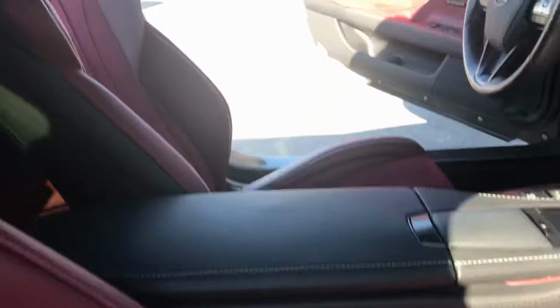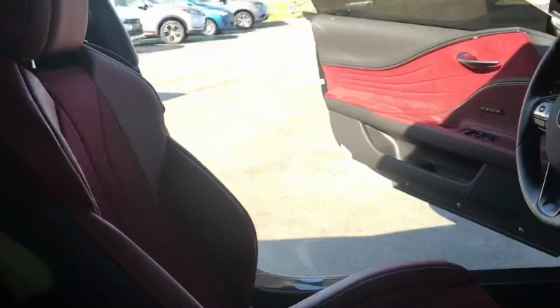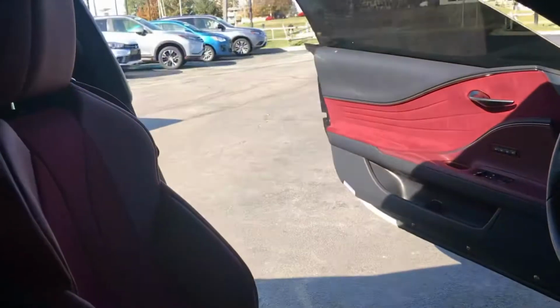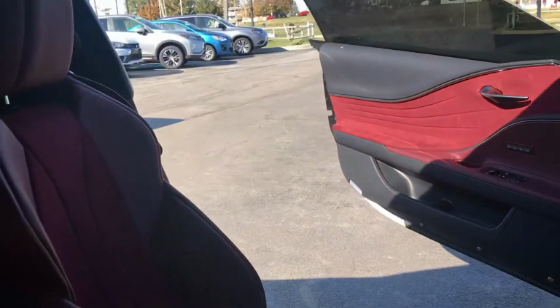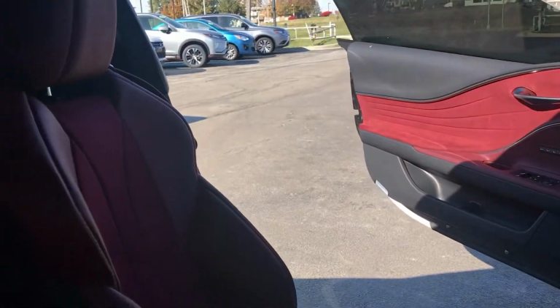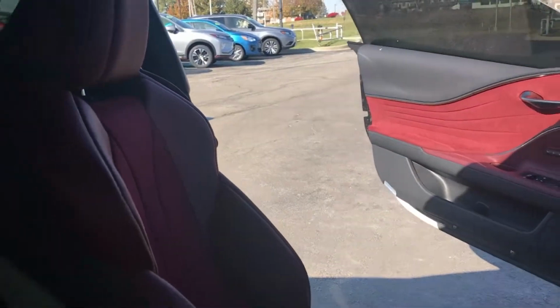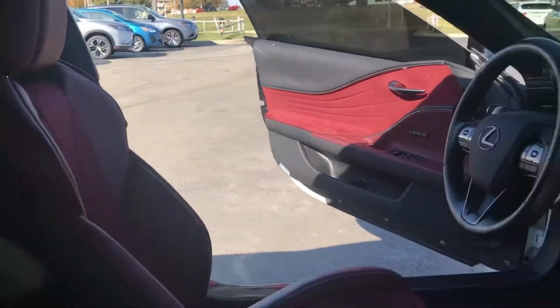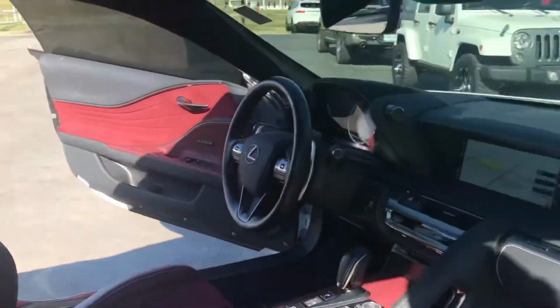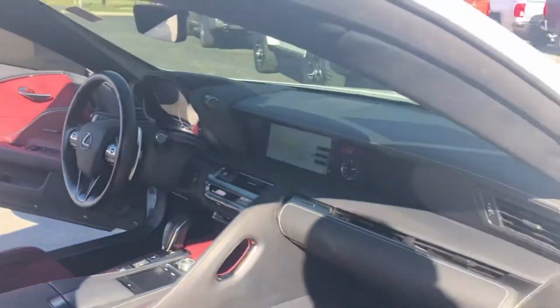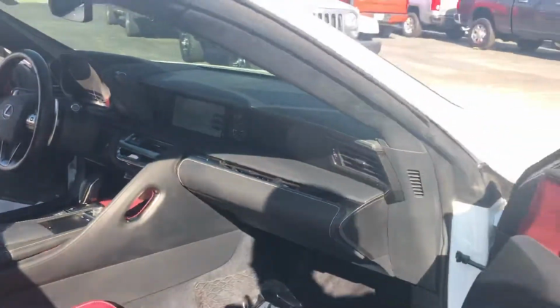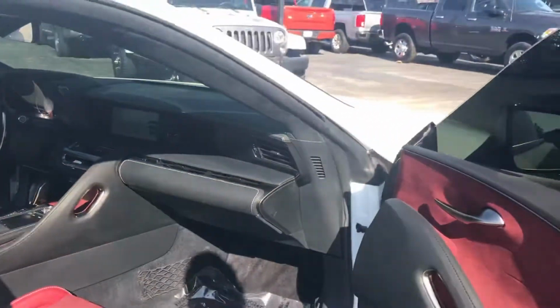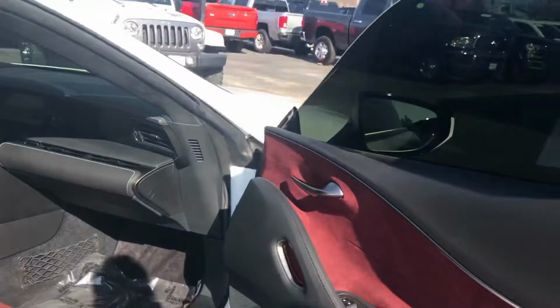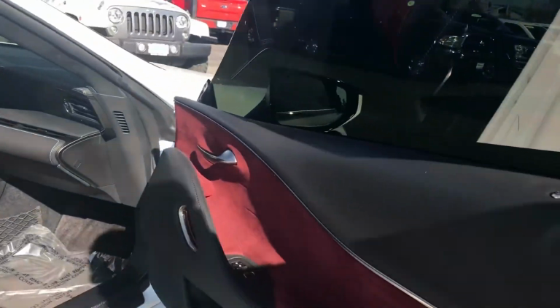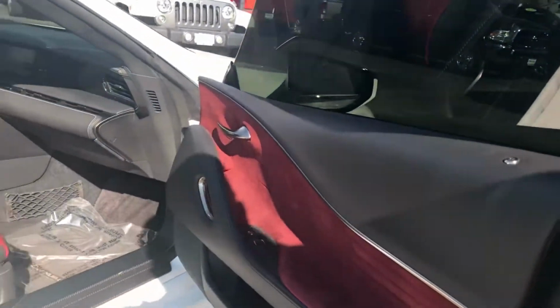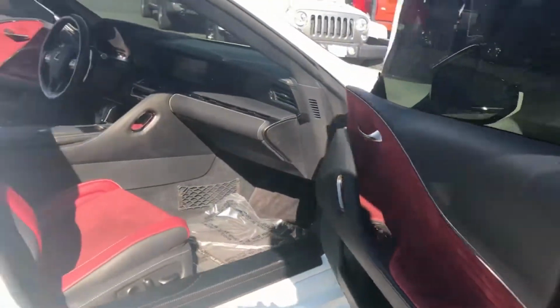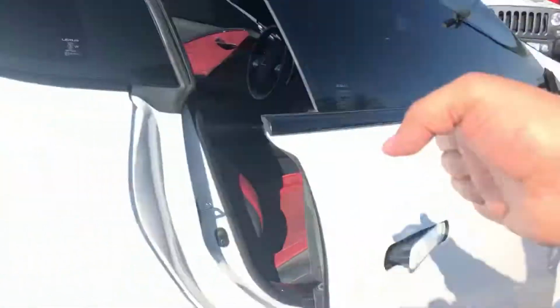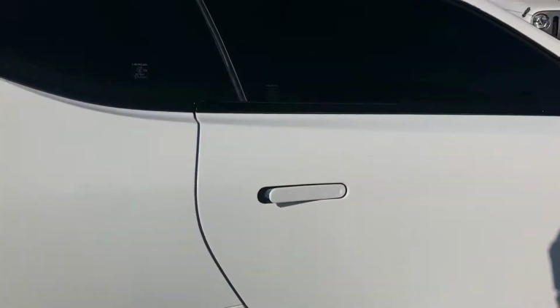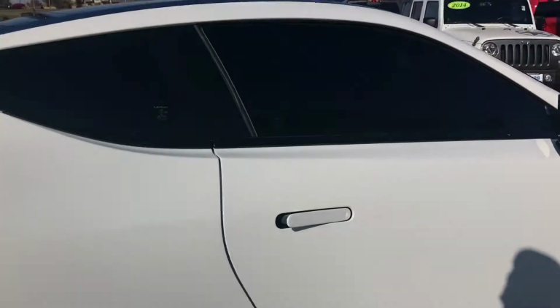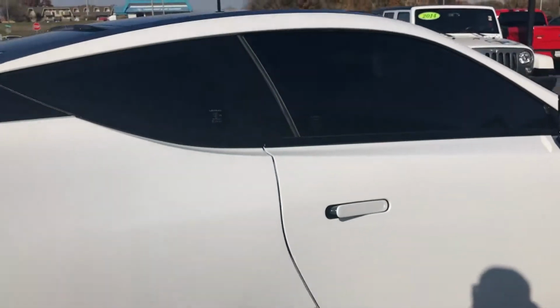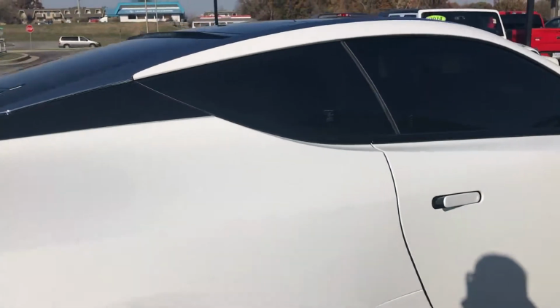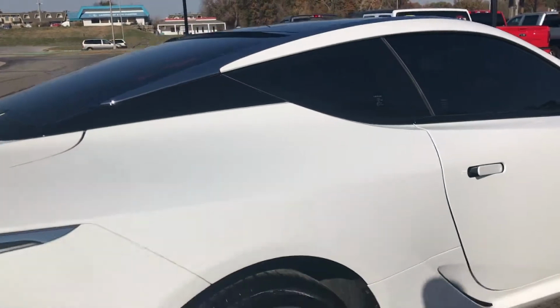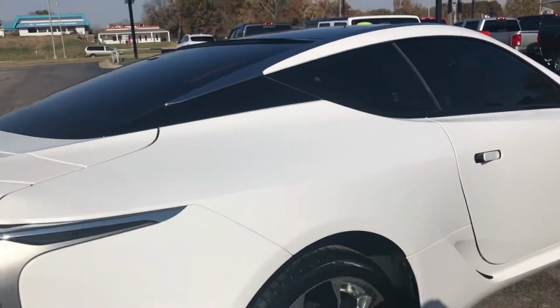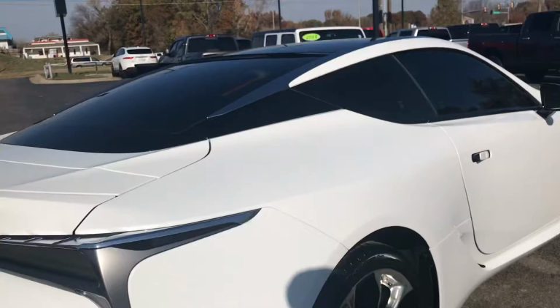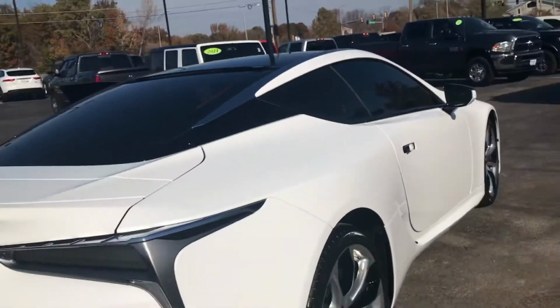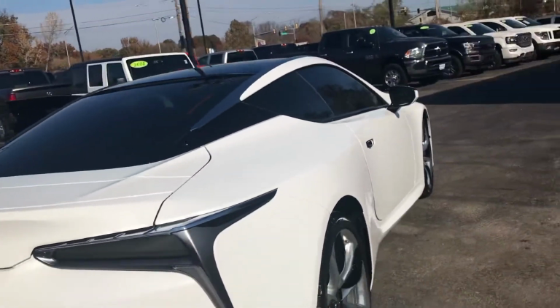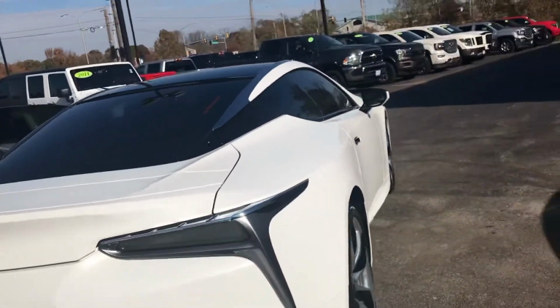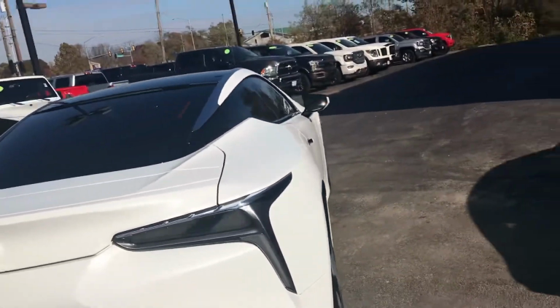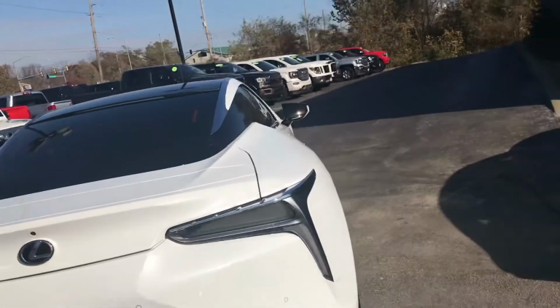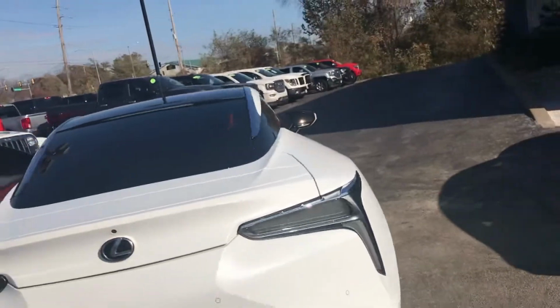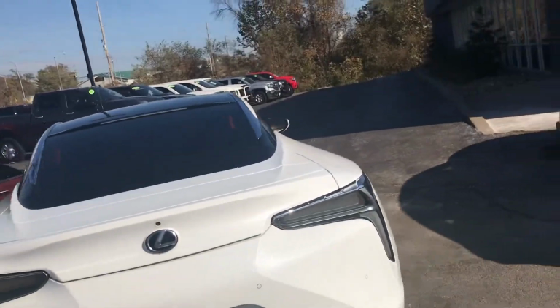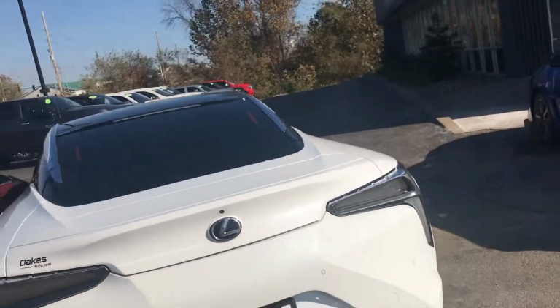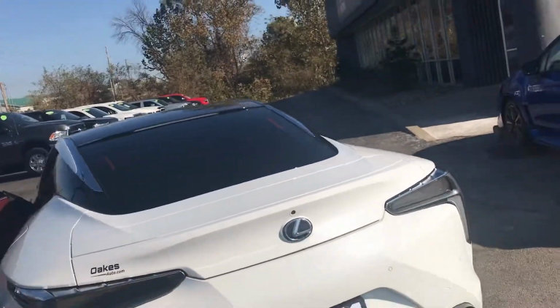No scratches. Not broken into whatsoever. Low miles. Please let me know if you have any questions on the vehicle: 816-309-9105.